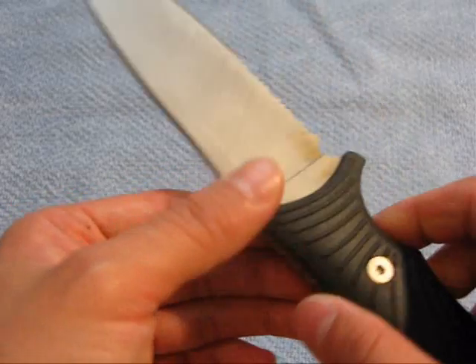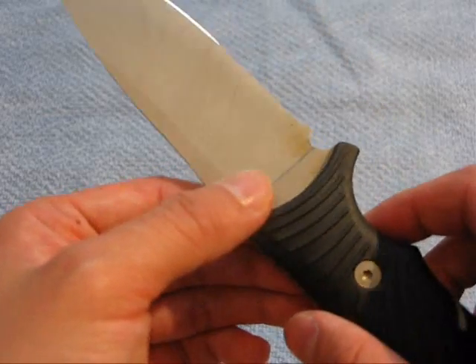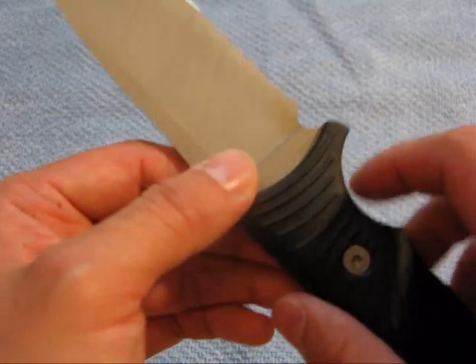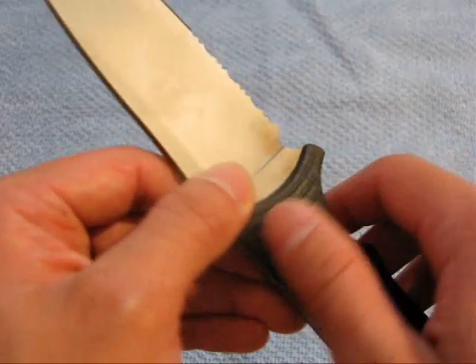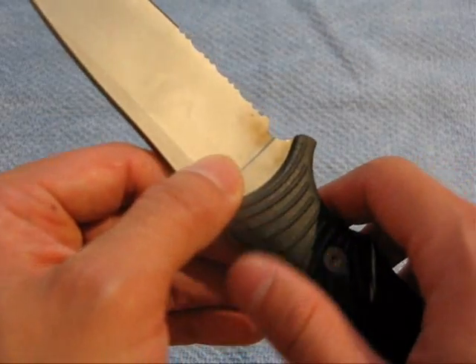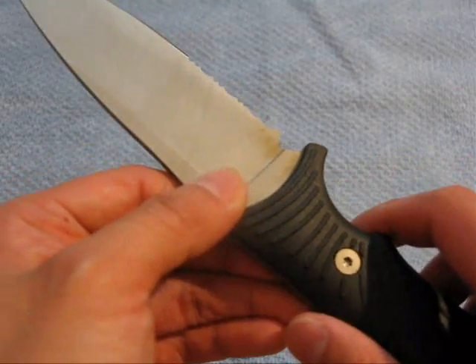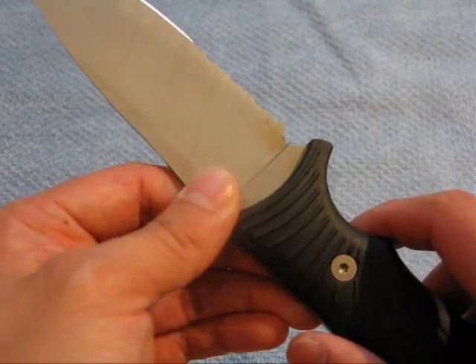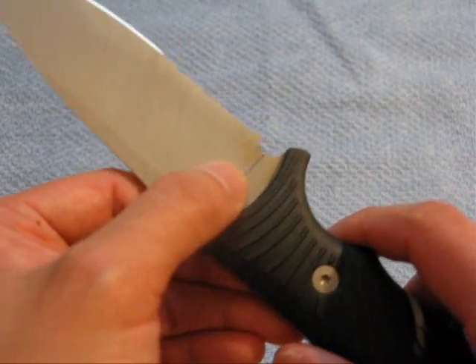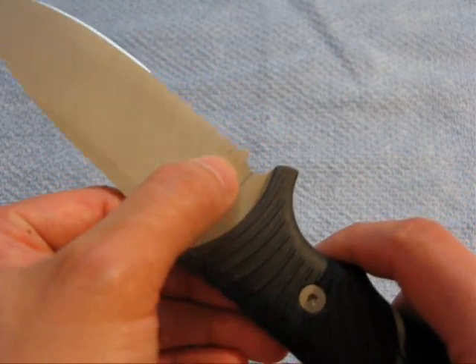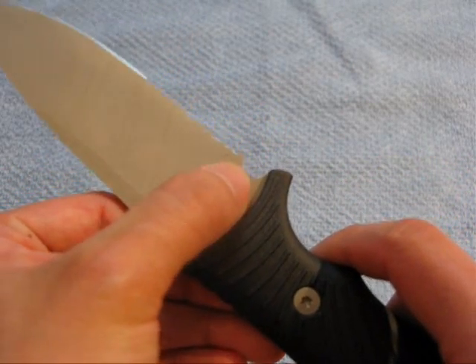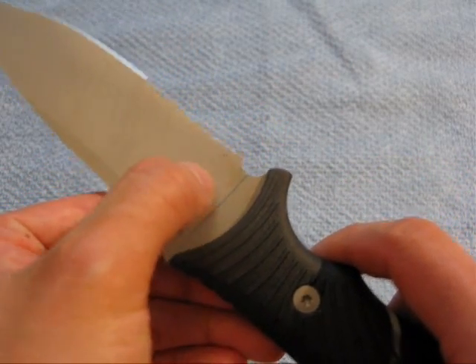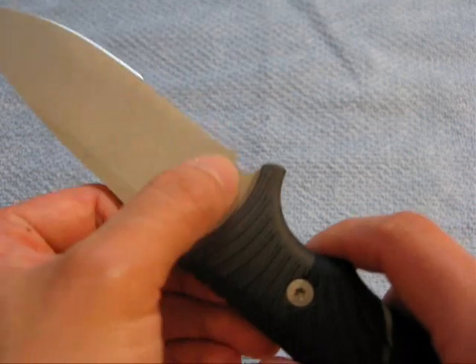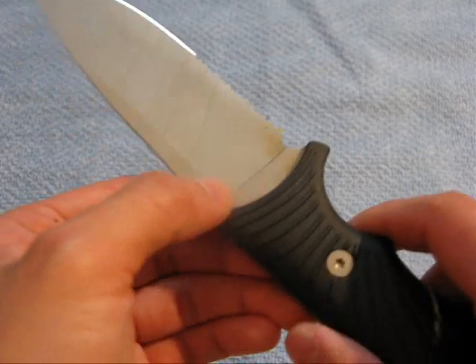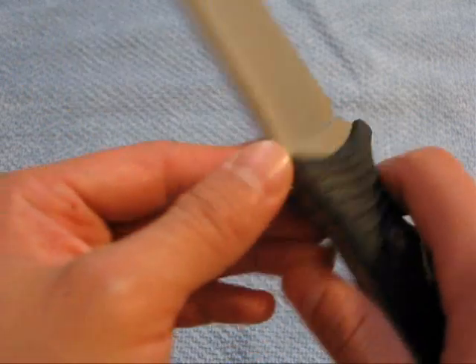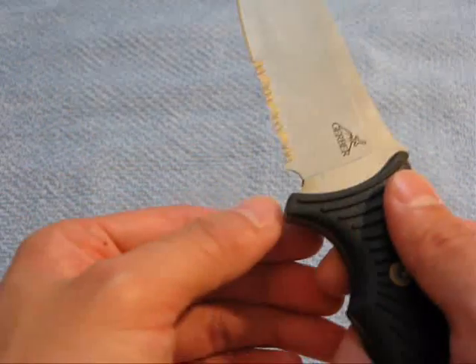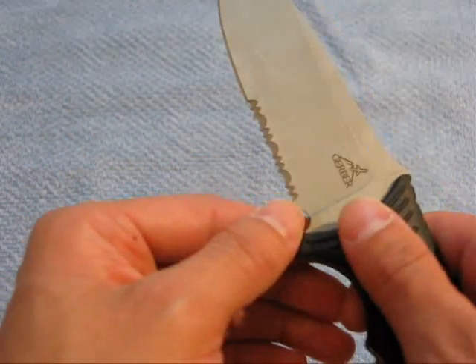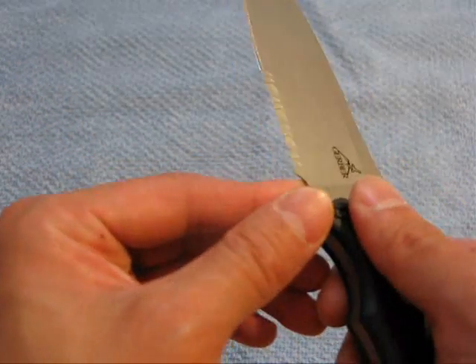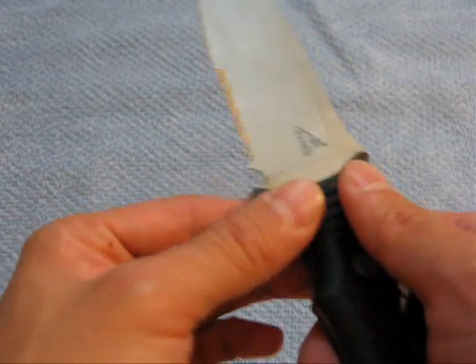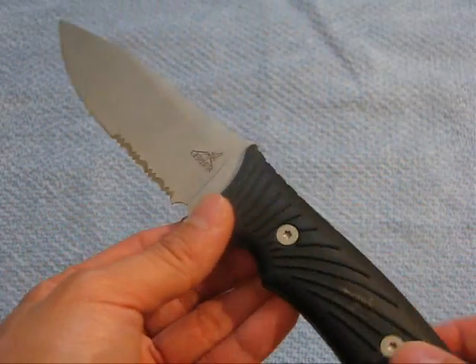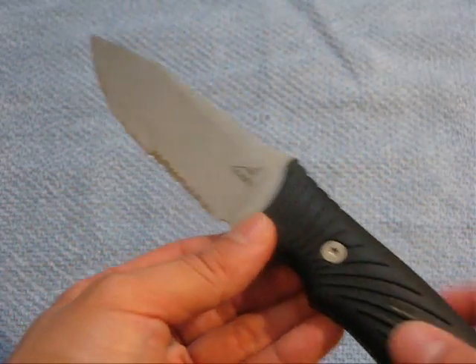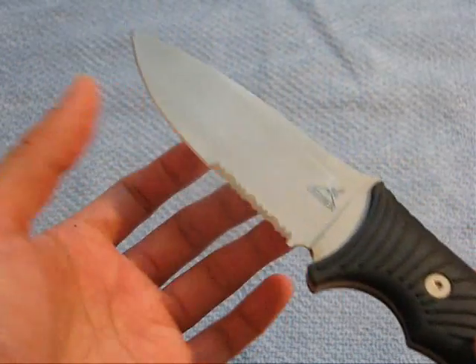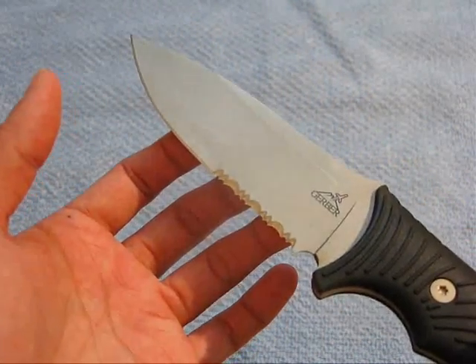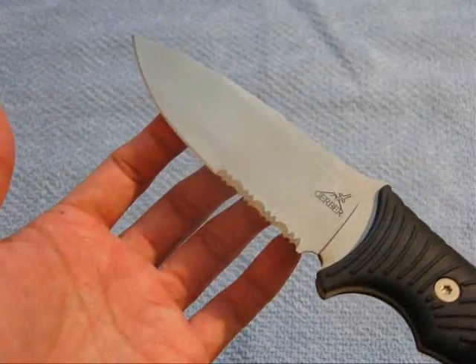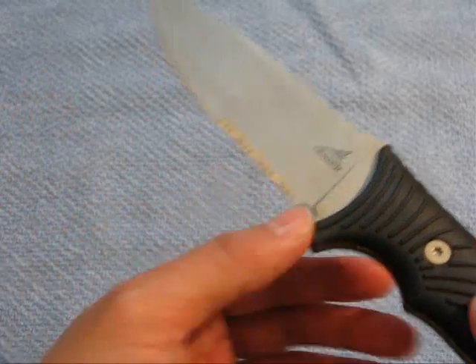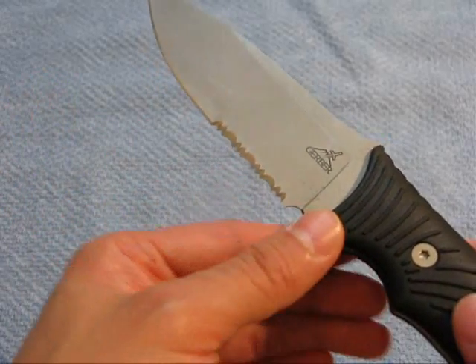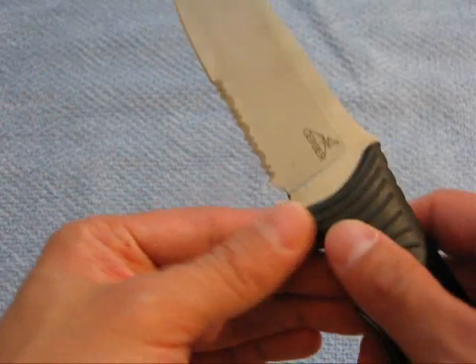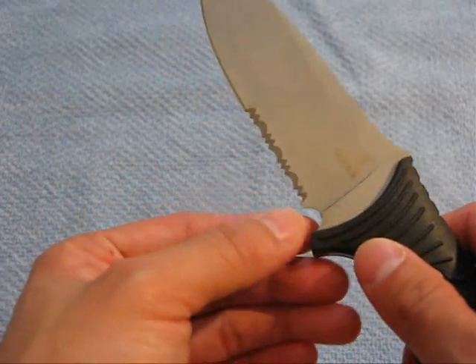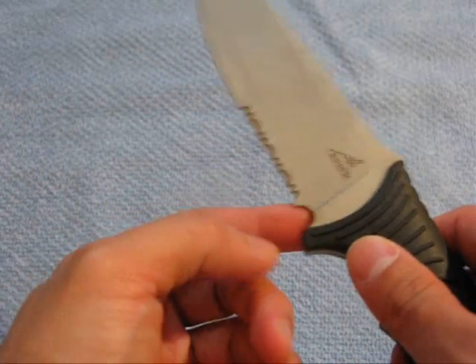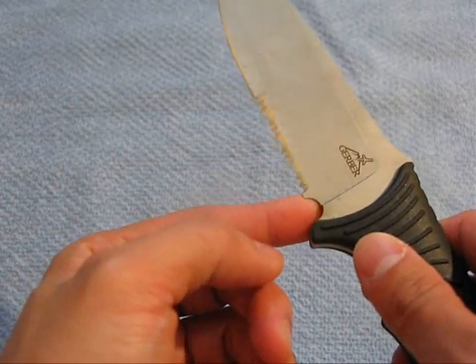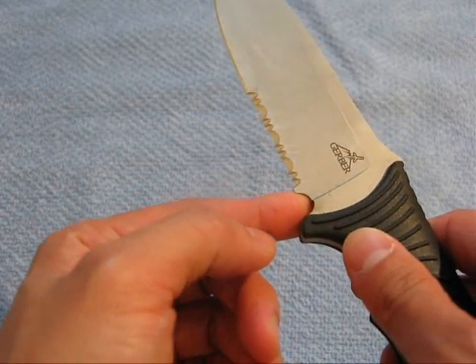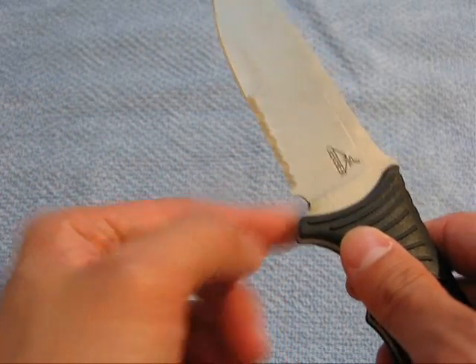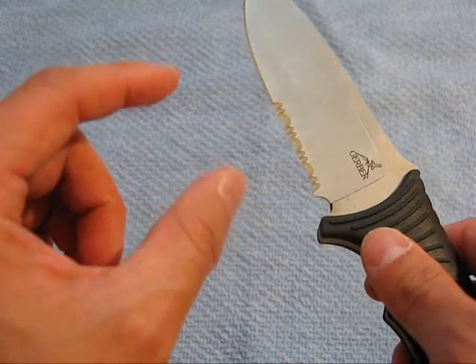If you notice the little notch here — the ricasso — it's sharp enough underneath the blade that I was able to actually pull sparks off of a fire steel. You can see some of the carbon left over. So yeah, this is good. You can use this as an overall great camp knife: great for chopping, great for splitting and batoning, and at the same time you can use this to start fires if you lose the steel that comes with your fire steel kit.